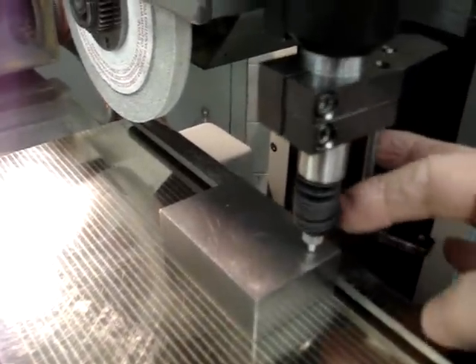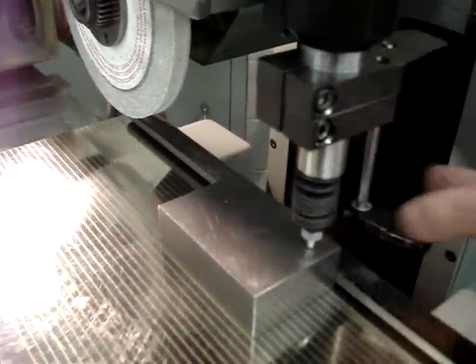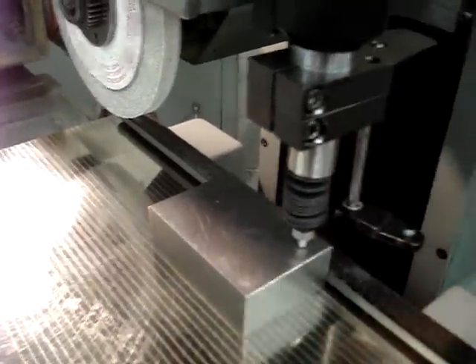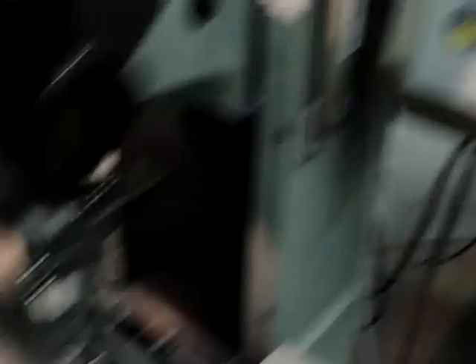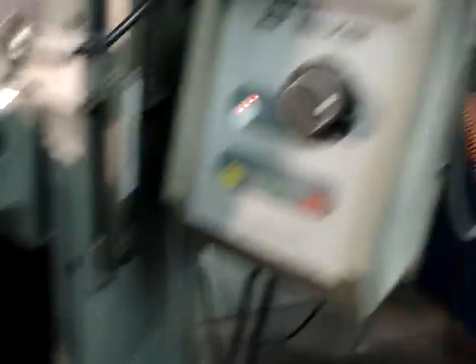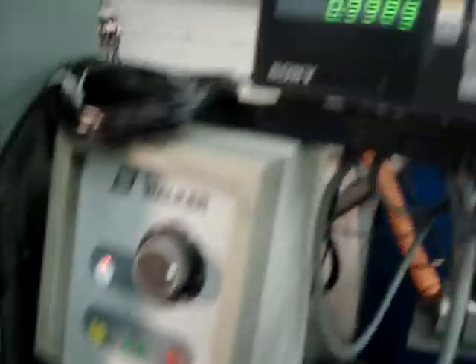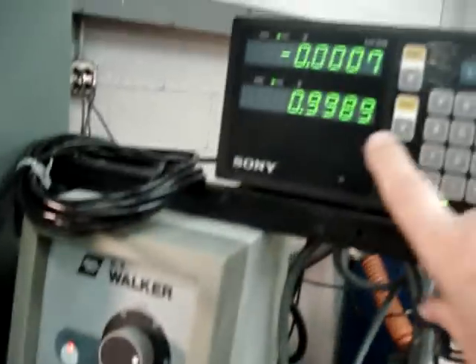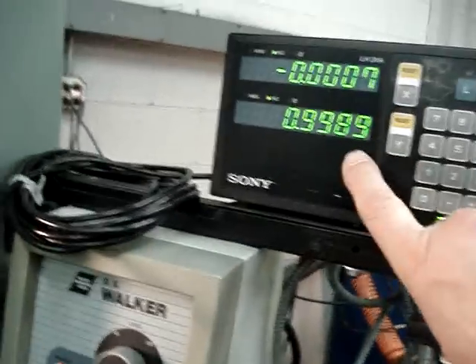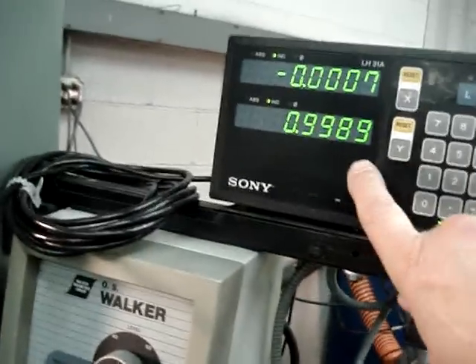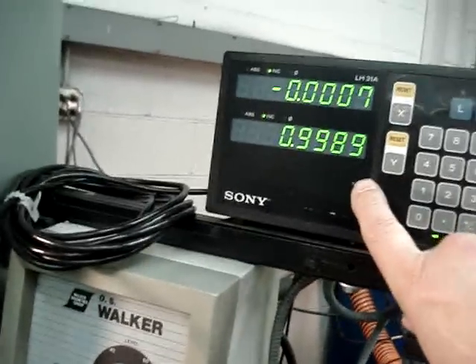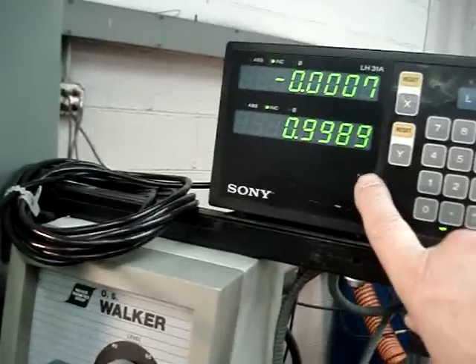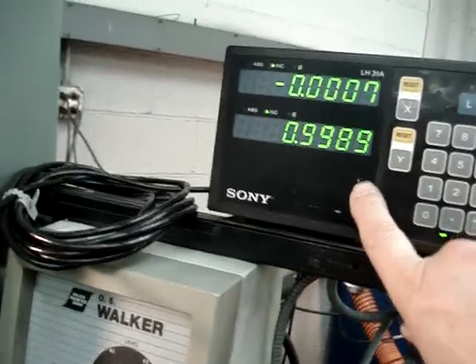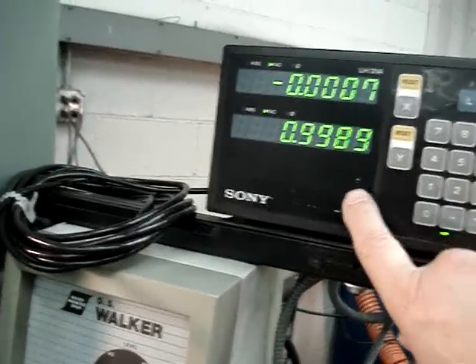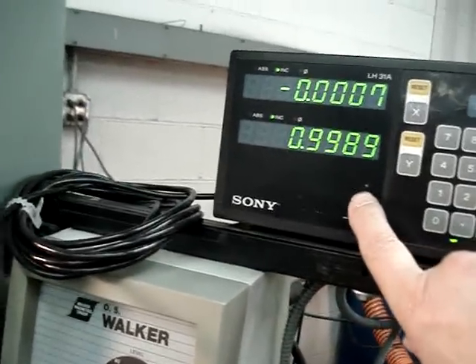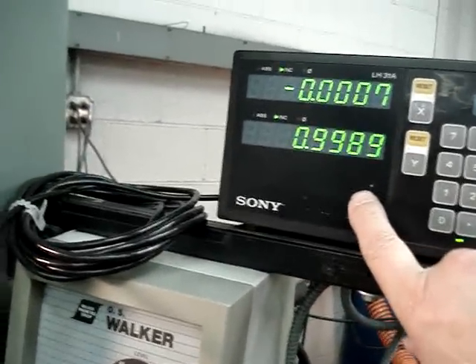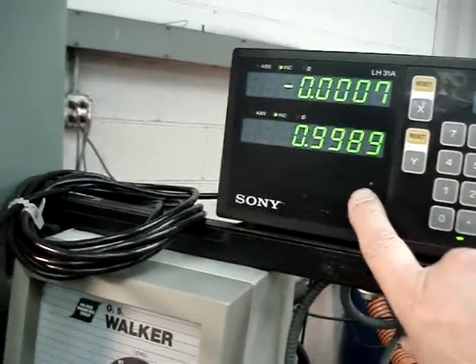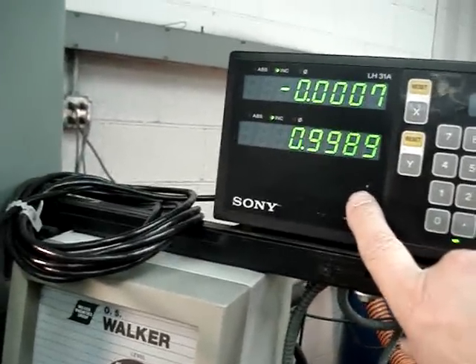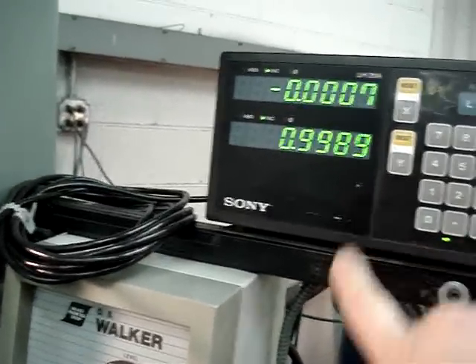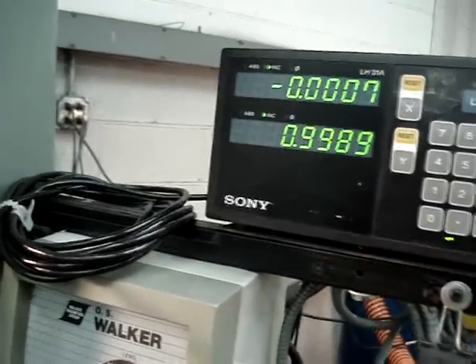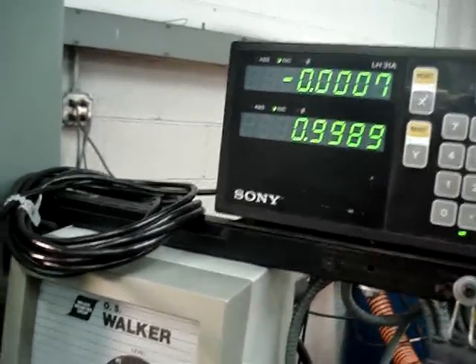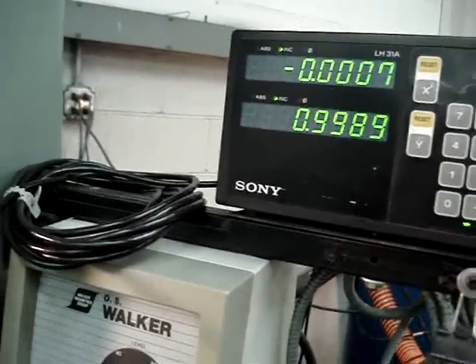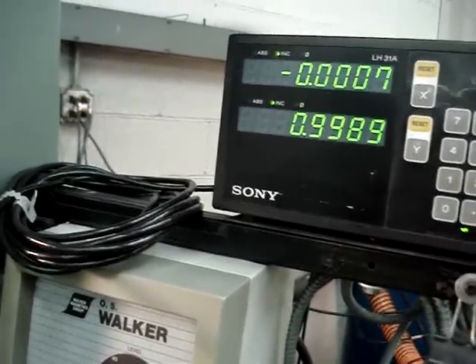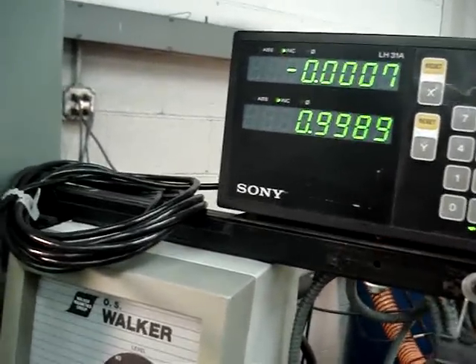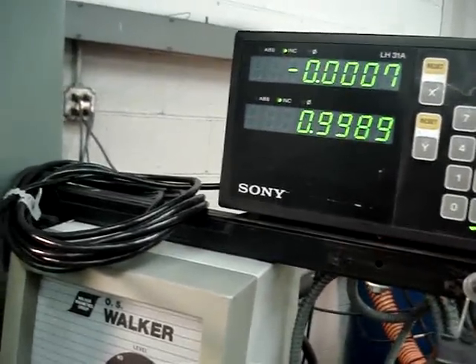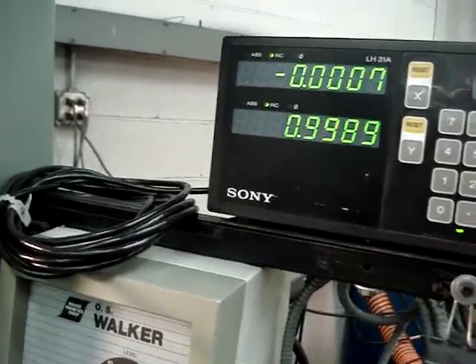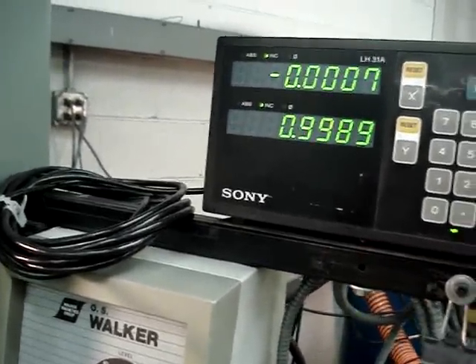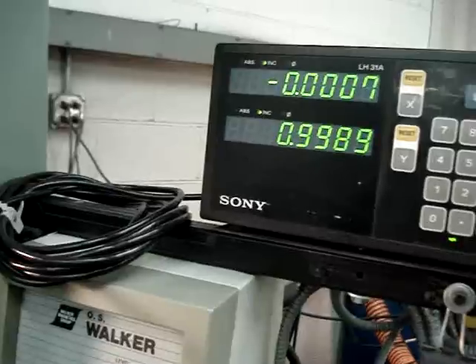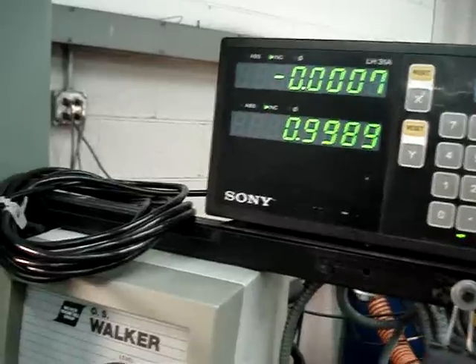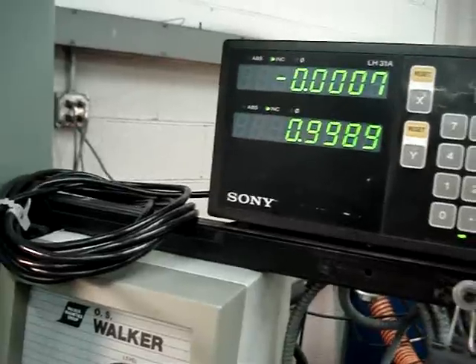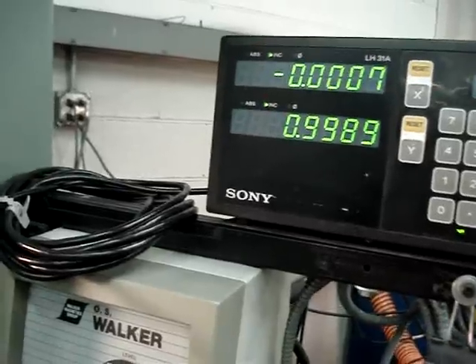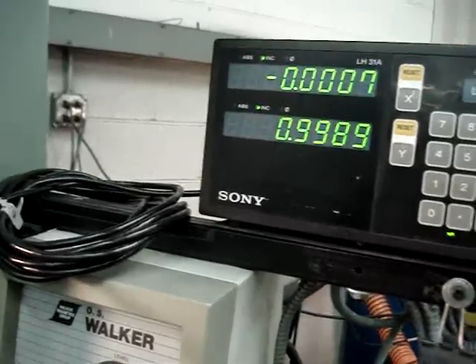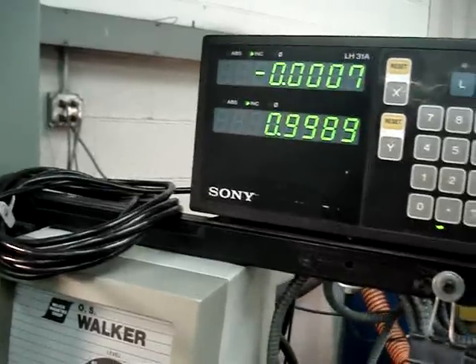At that time, your readout — since we preset it at a half inch — will show us exactly where the thickness of your part is.